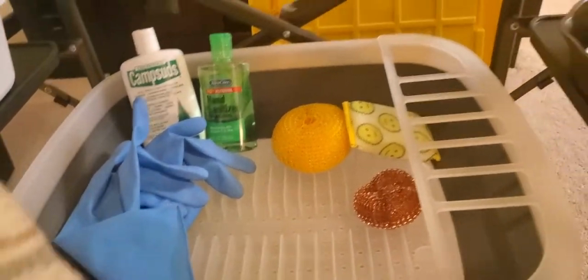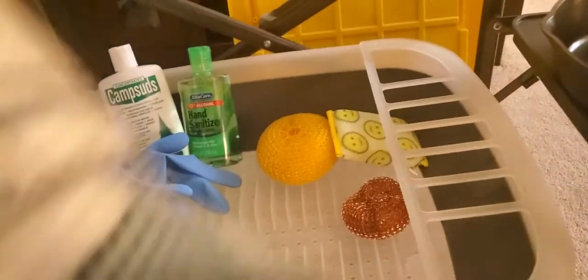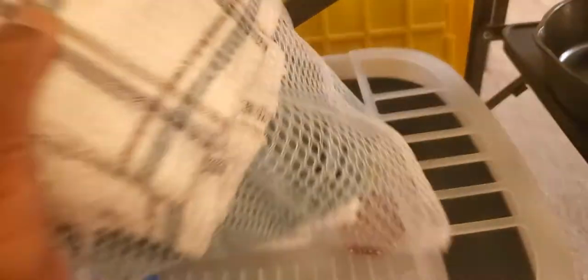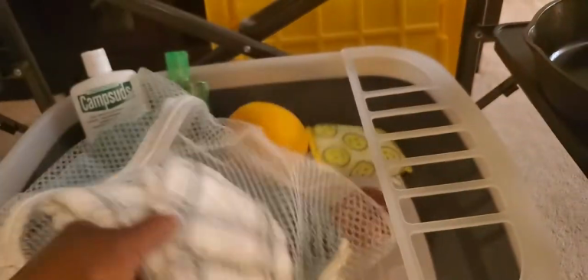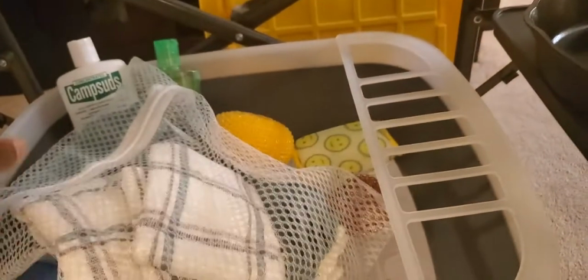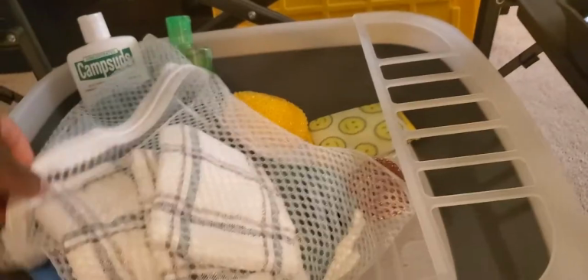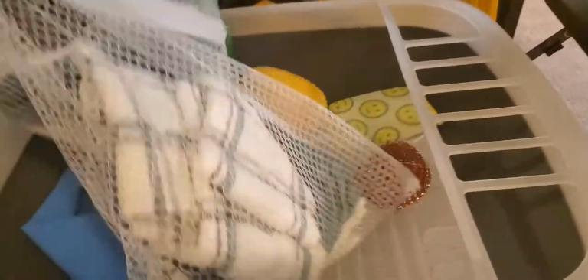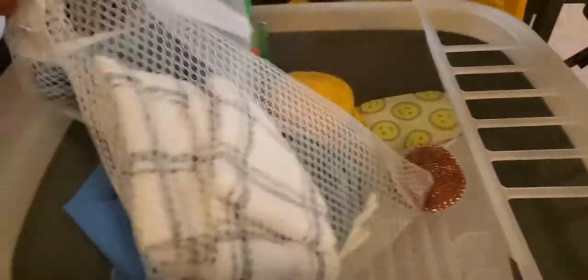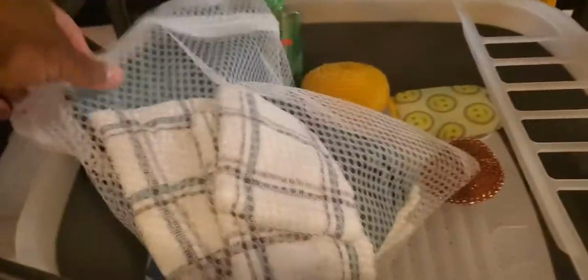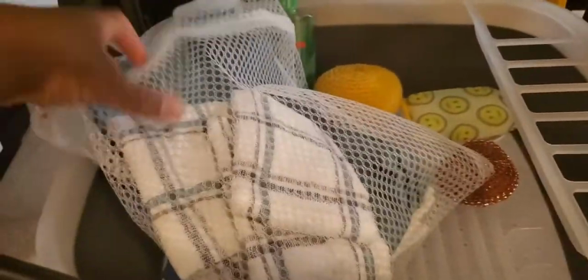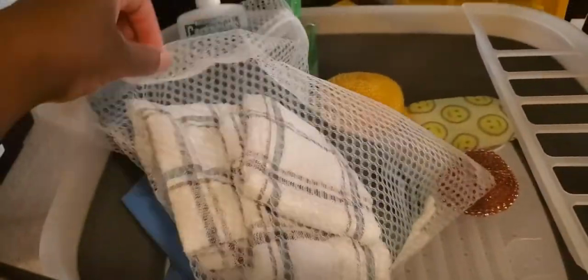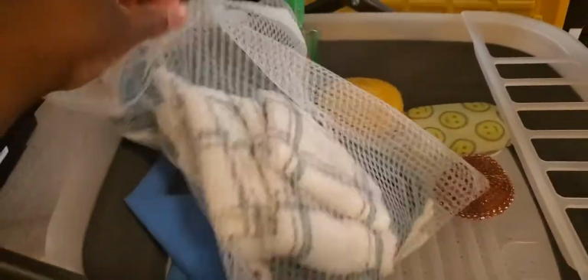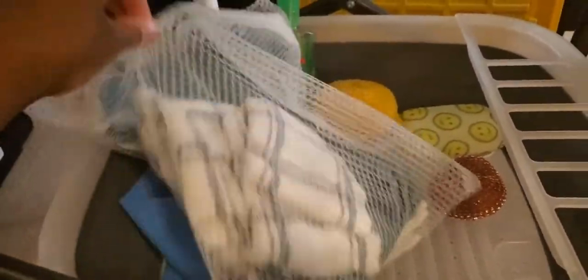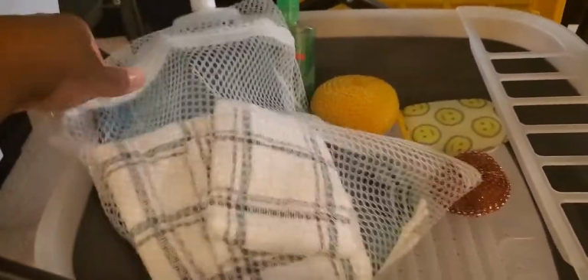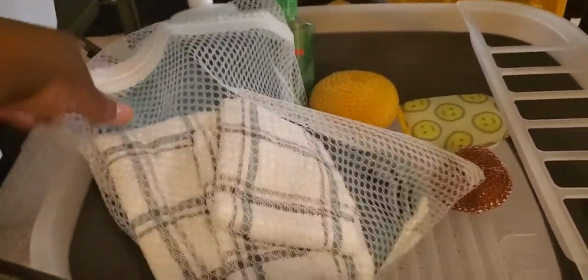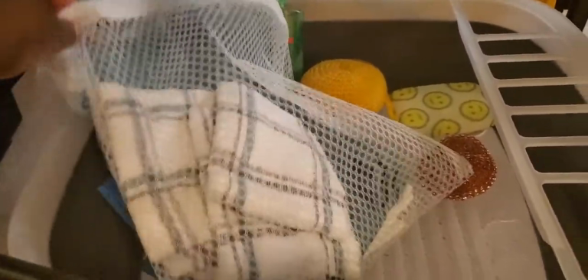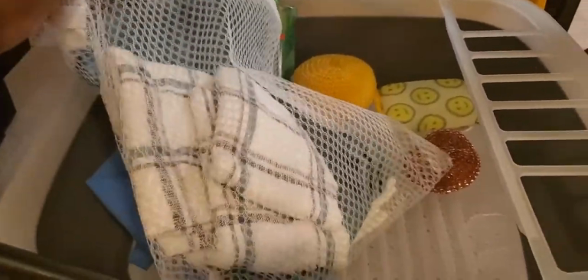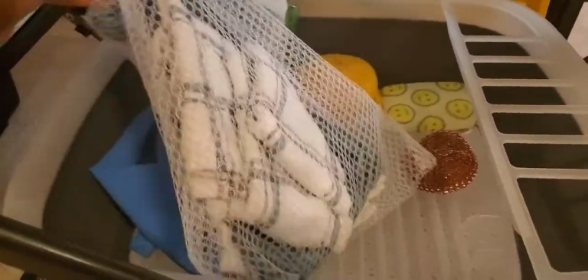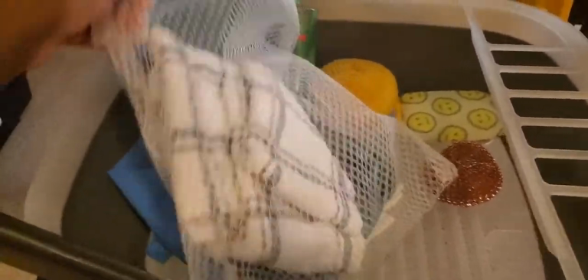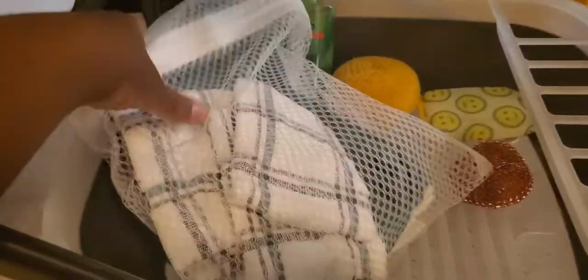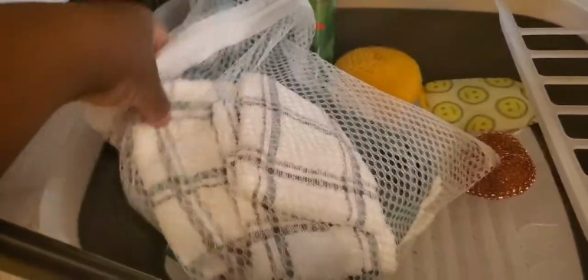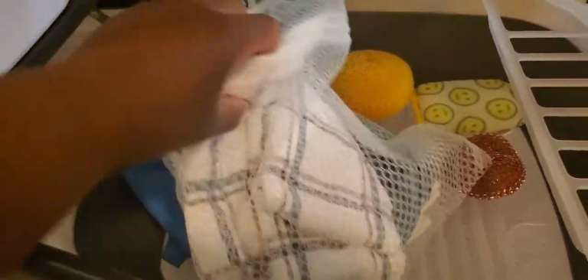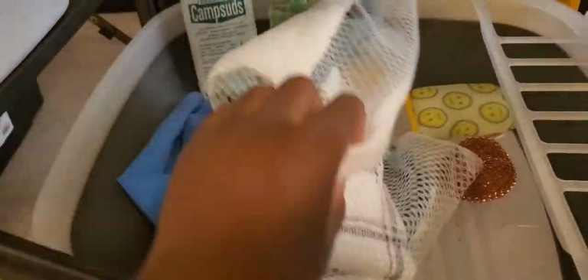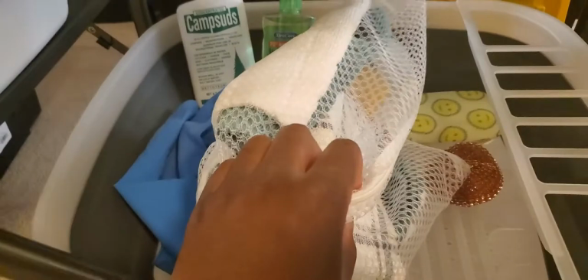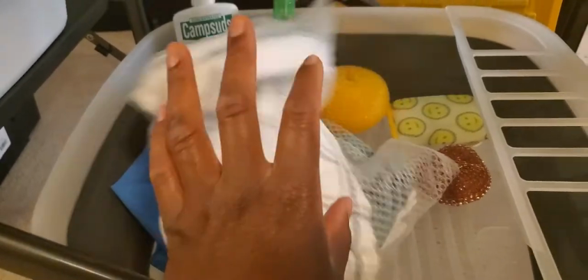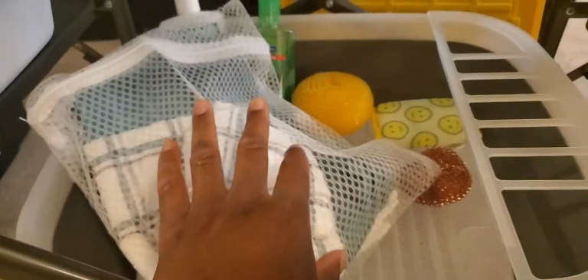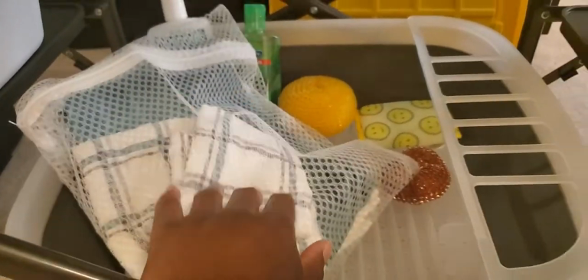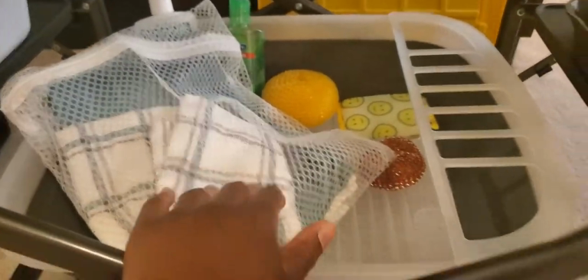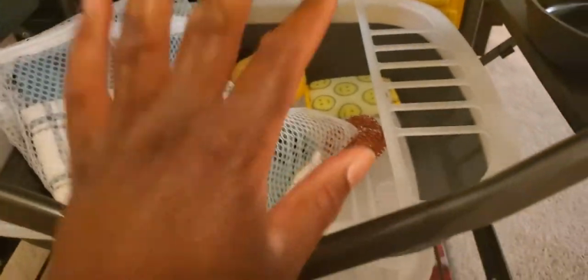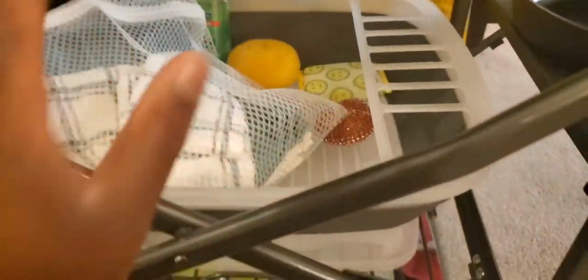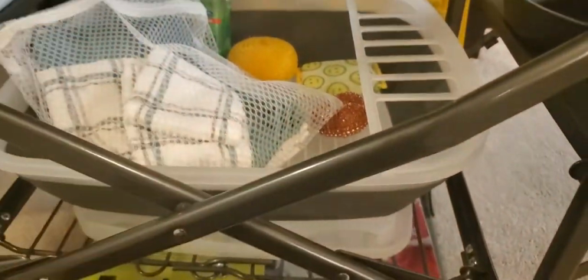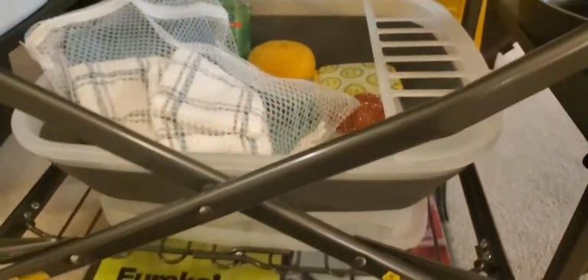This little sack came in a pack of three. You can see there are washcloths in here and towels in here as well. Works out great.